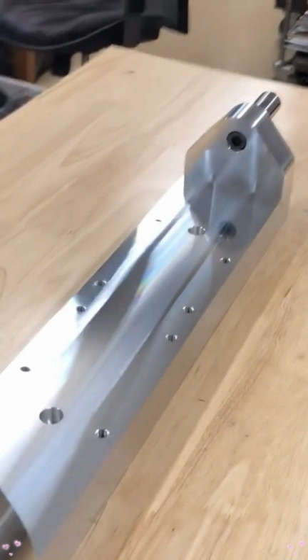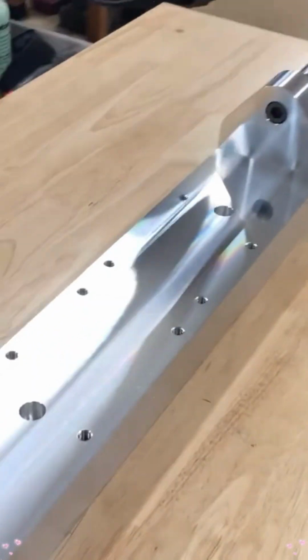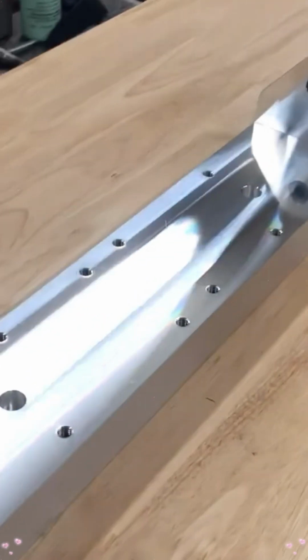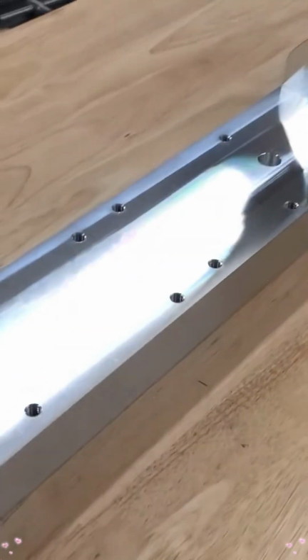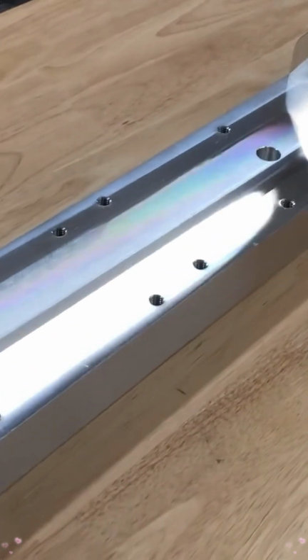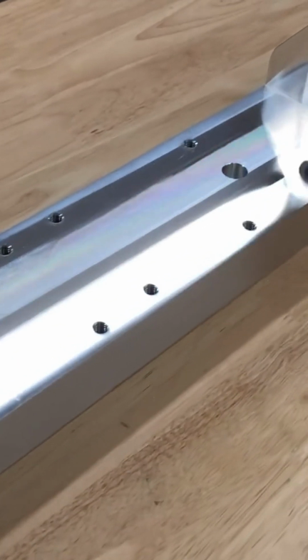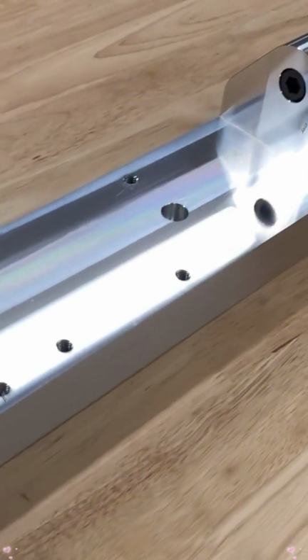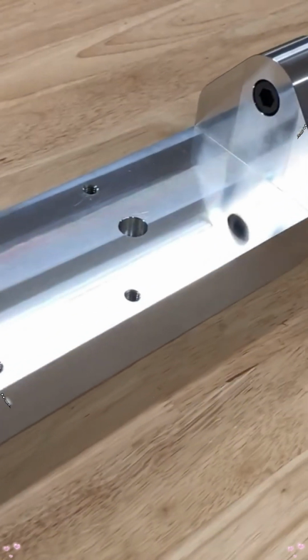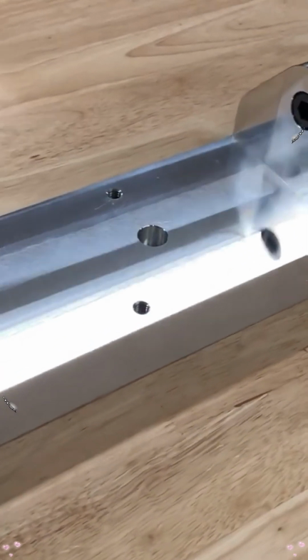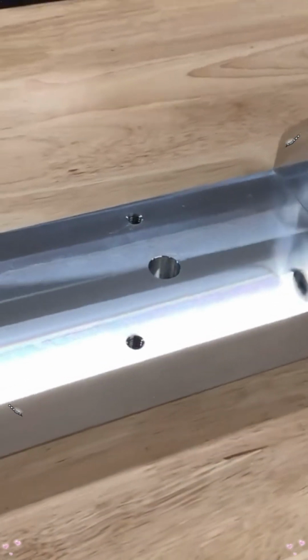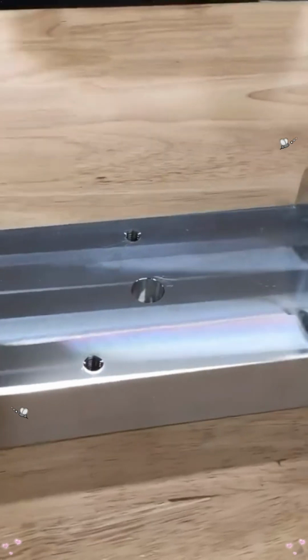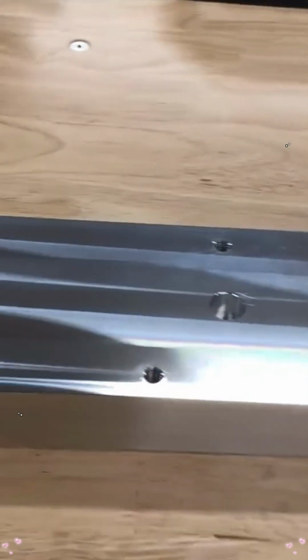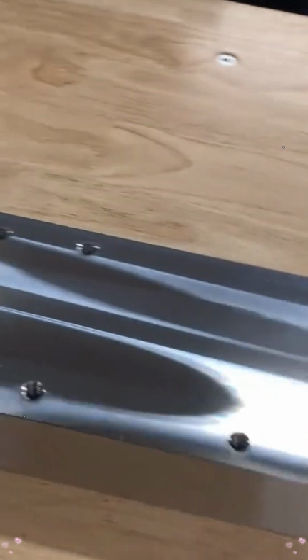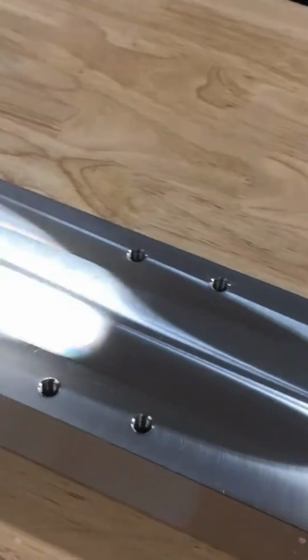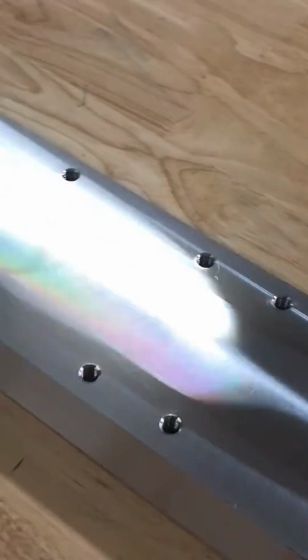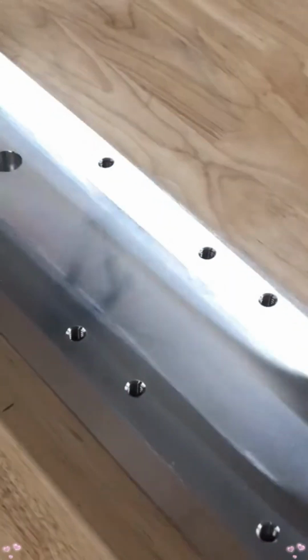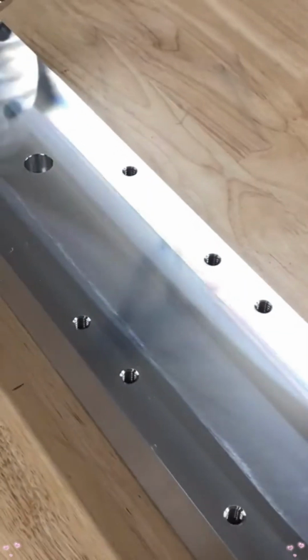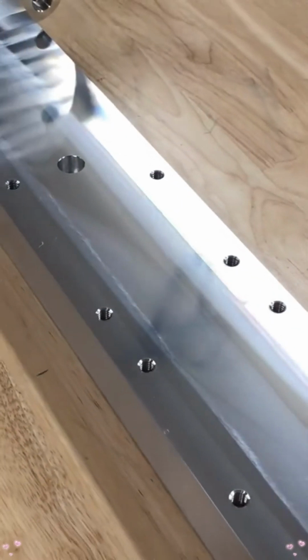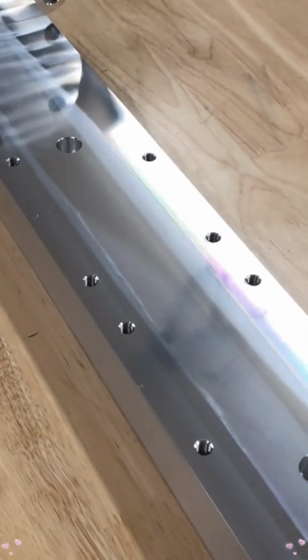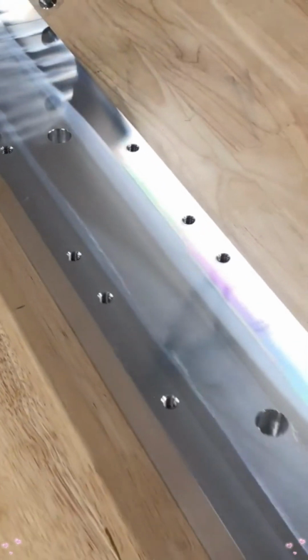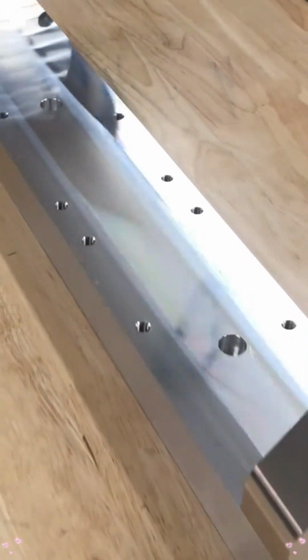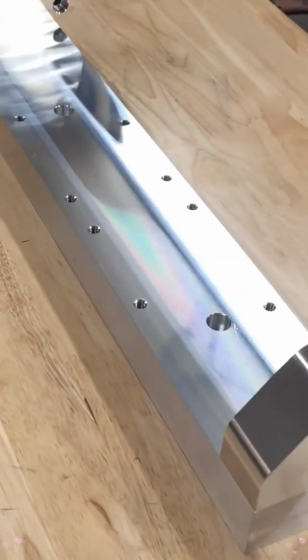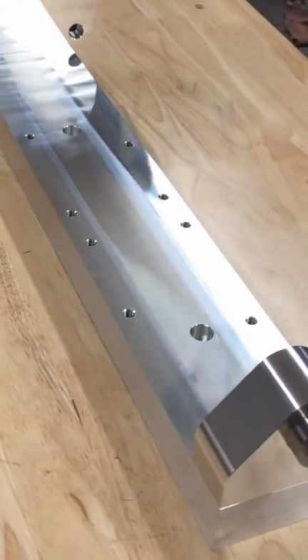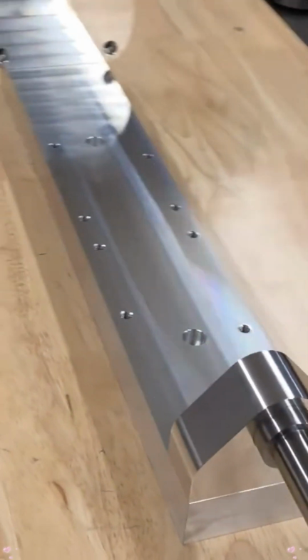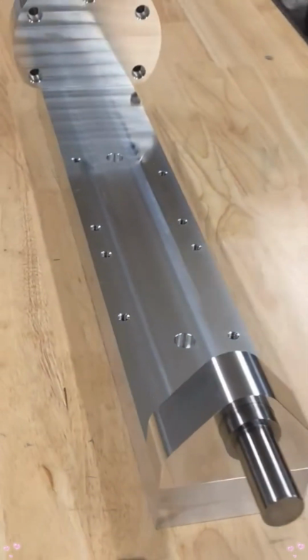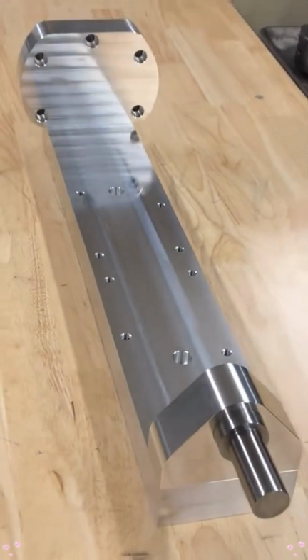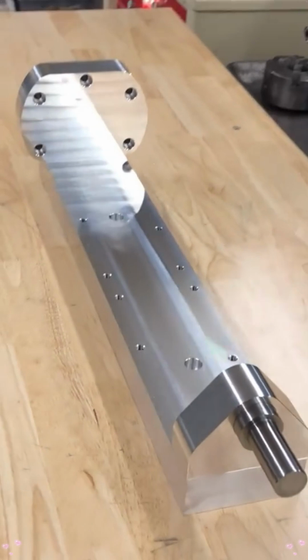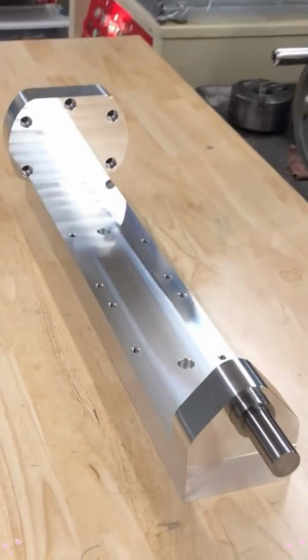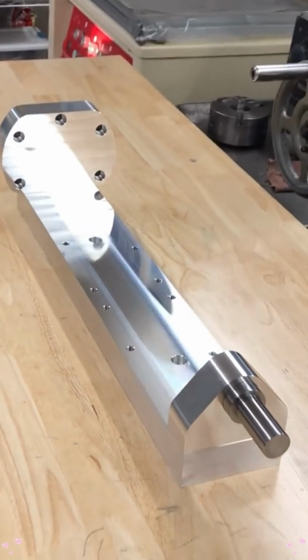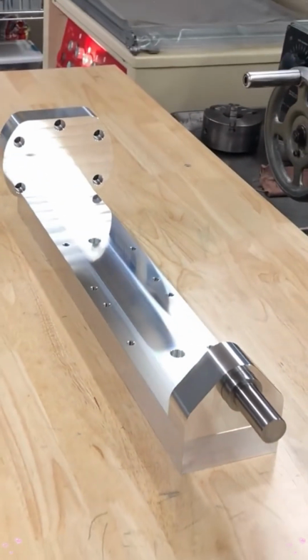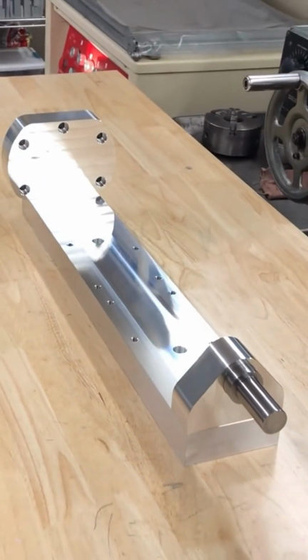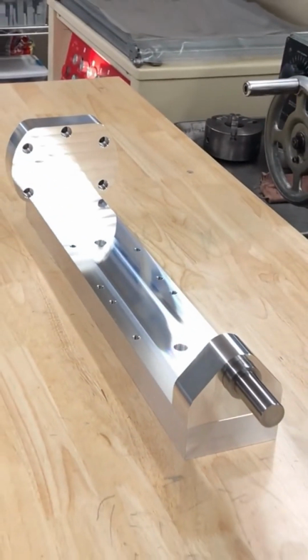Then we'll probably add more holes to the face of this as time goes on. But for now, that pattern is for the device.